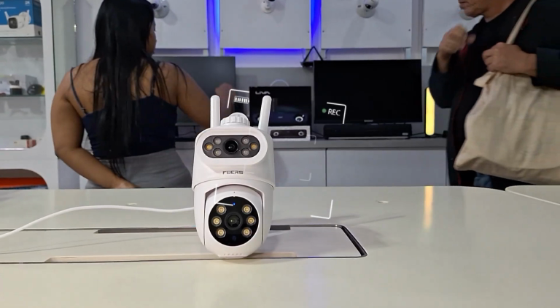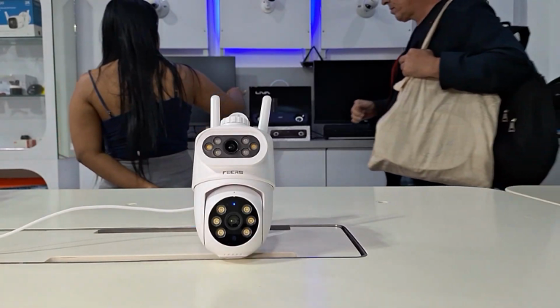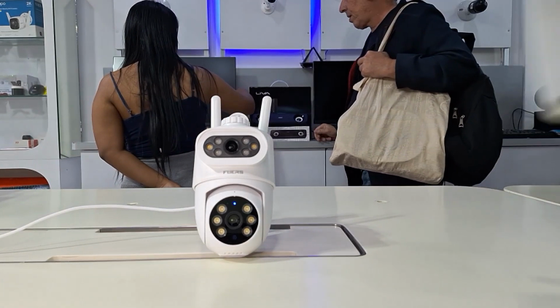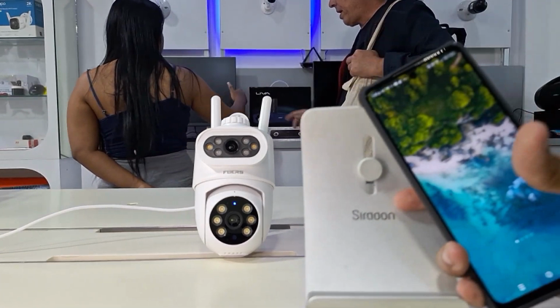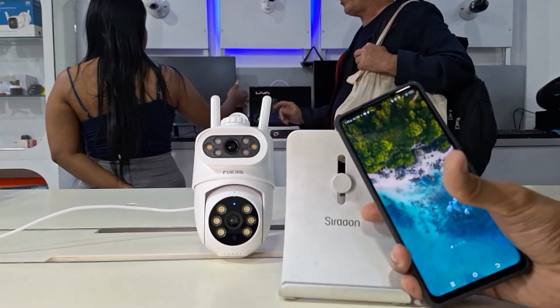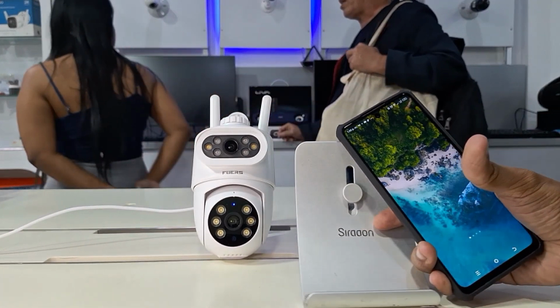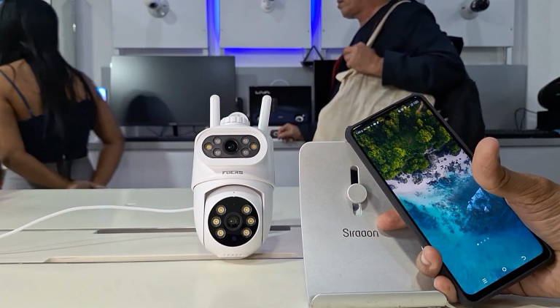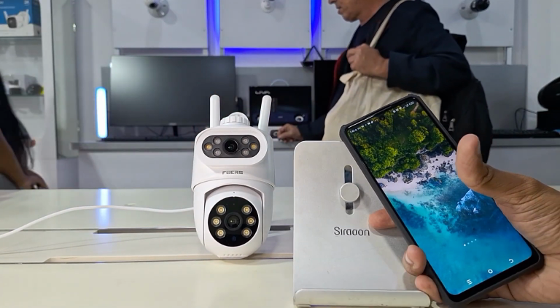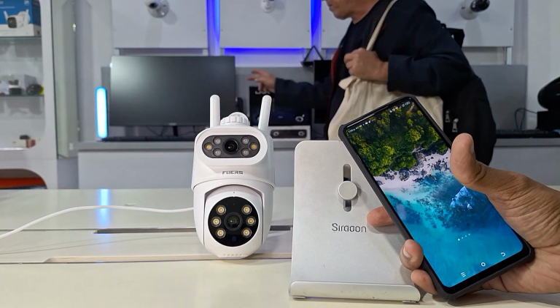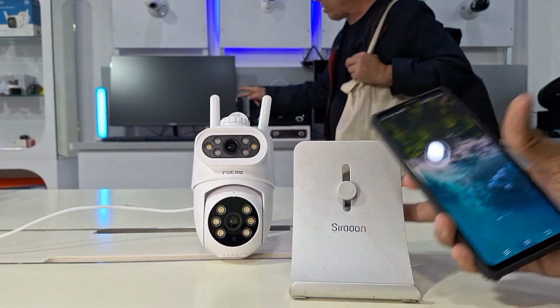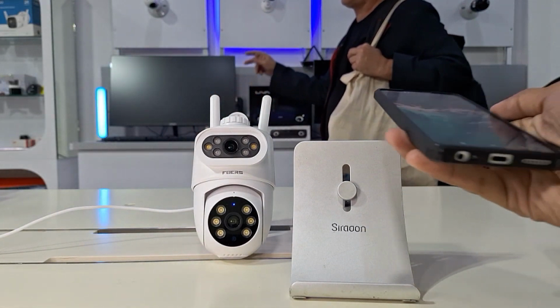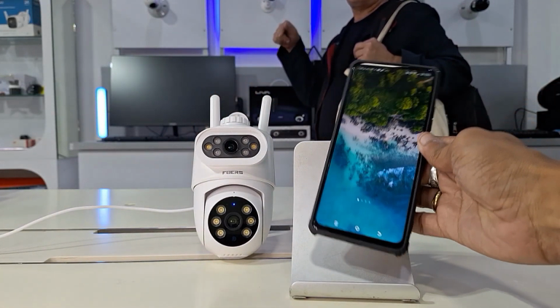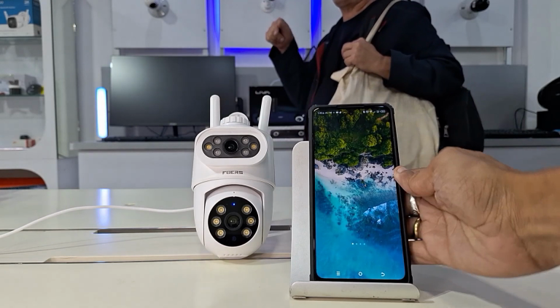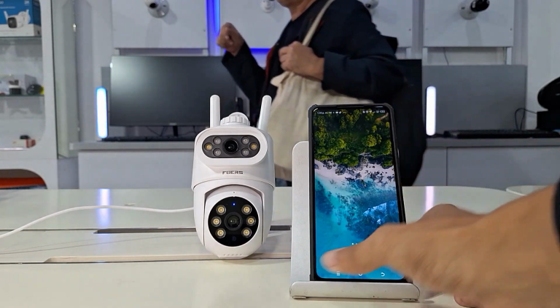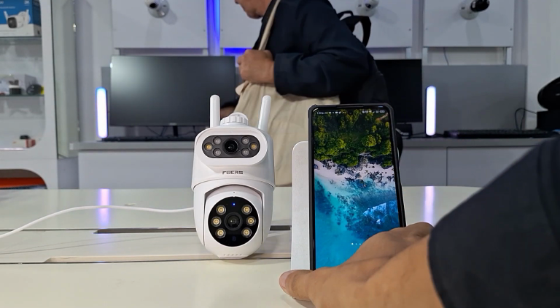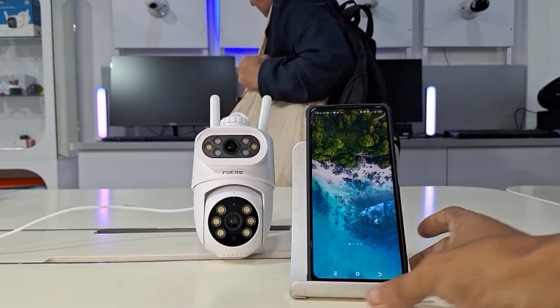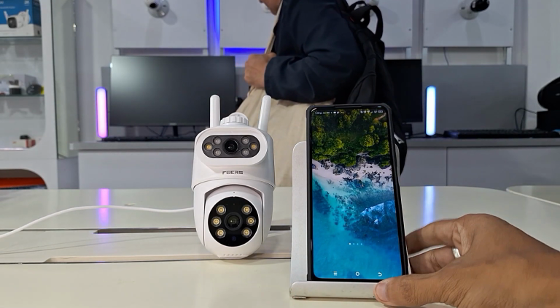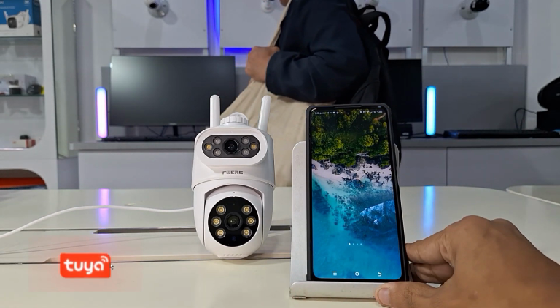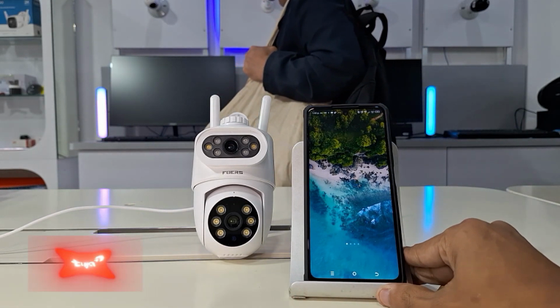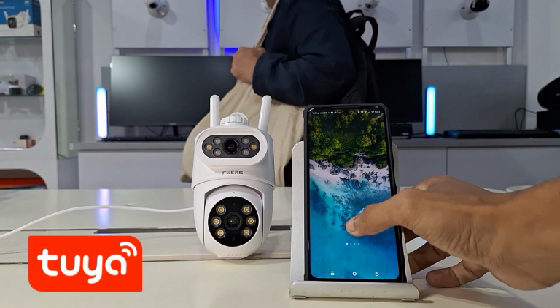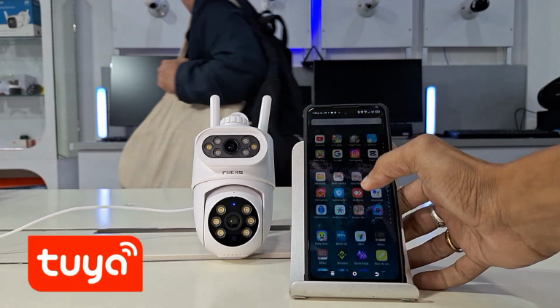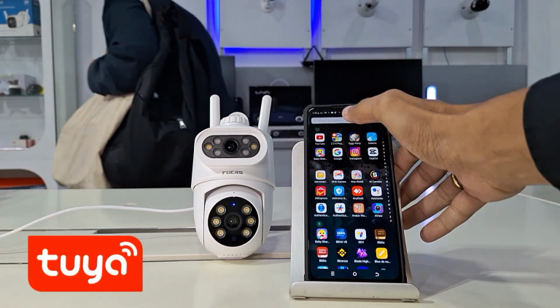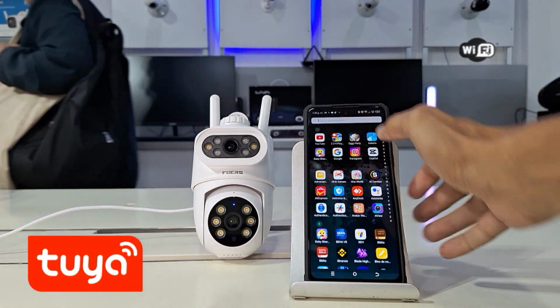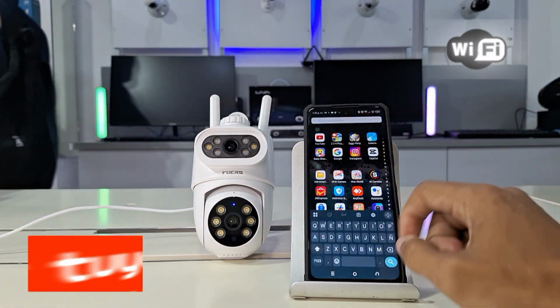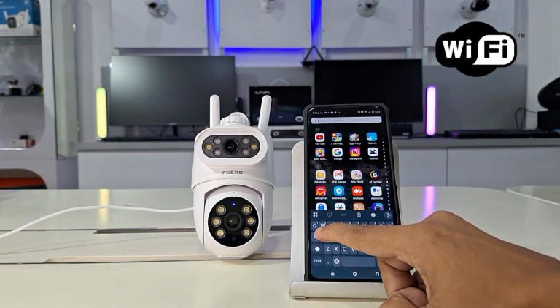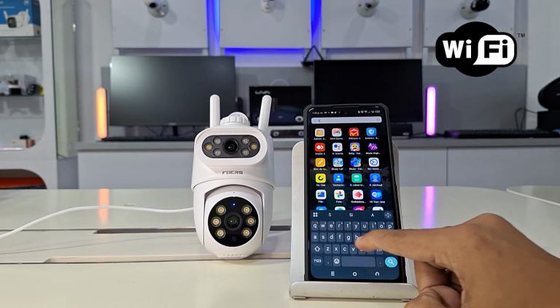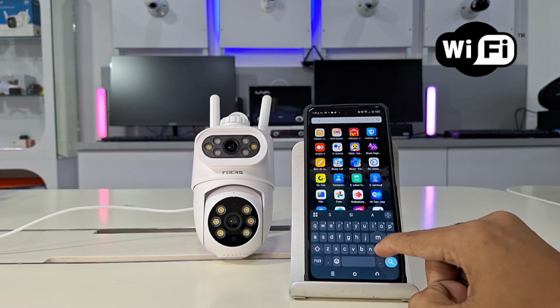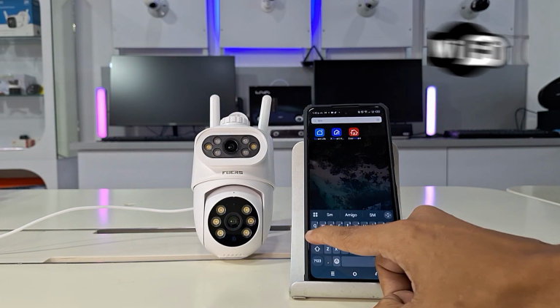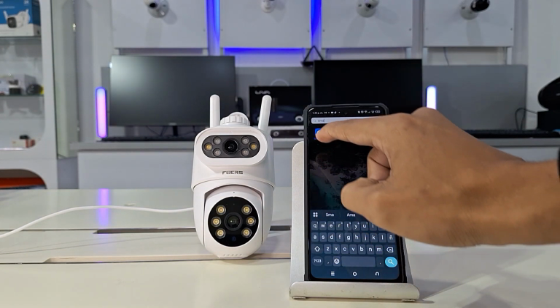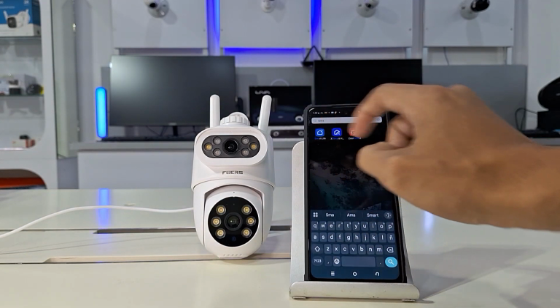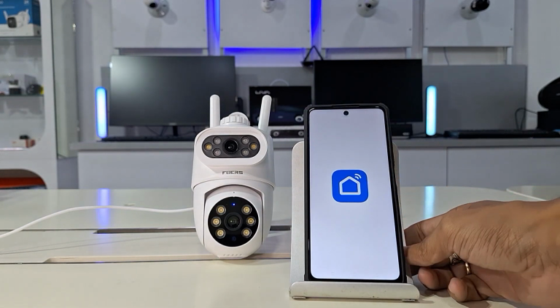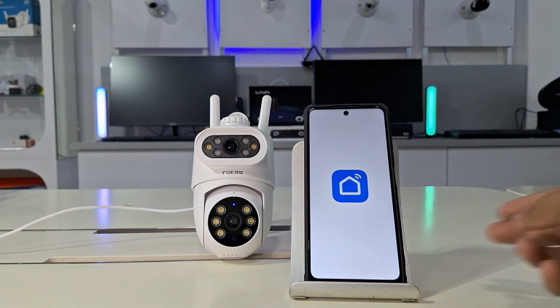We'll show you how to set up your Wi-Fi camera in the Smart Life app. With your camera now connected to power, we'll begin the process of adding the camera to the app. We already have a session created, so we'll open the app to begin the steps to add the Wi-Fi camera.